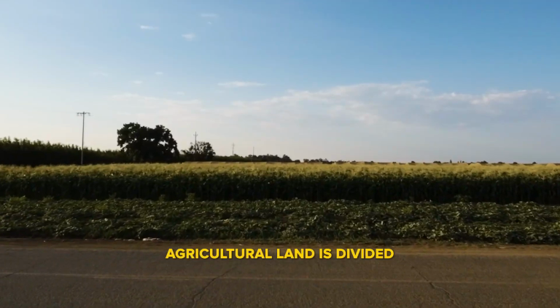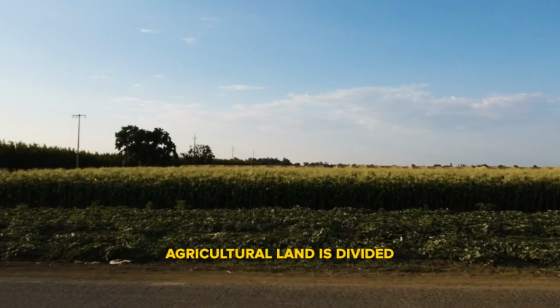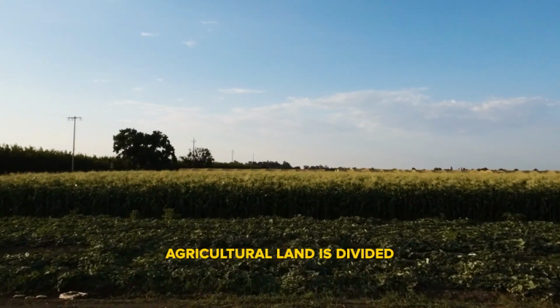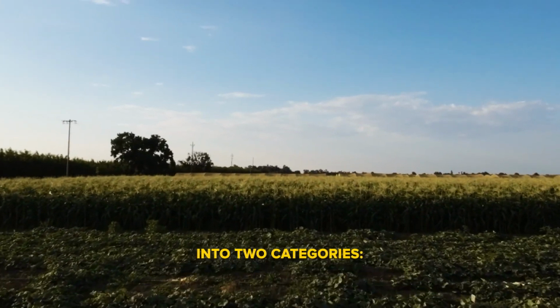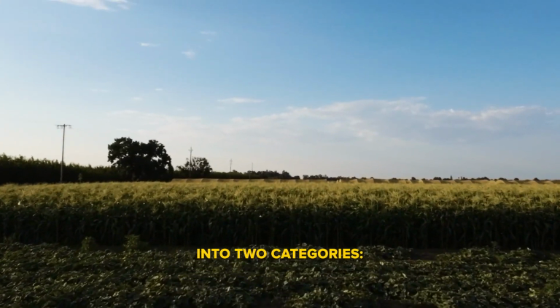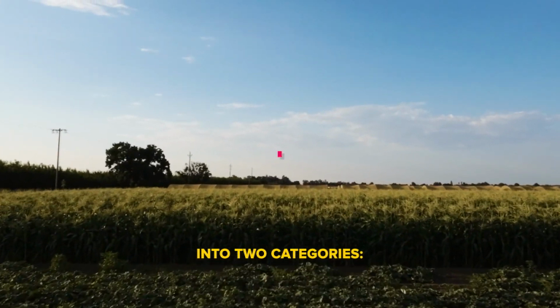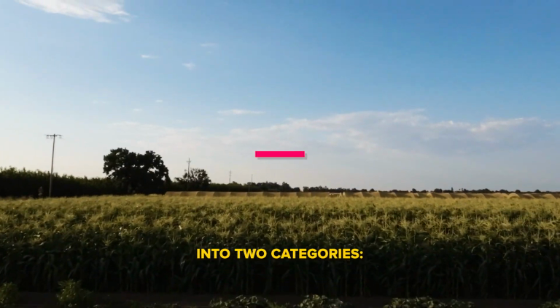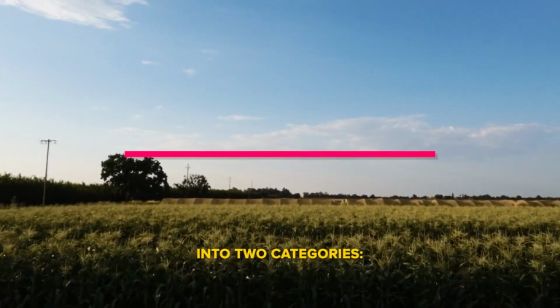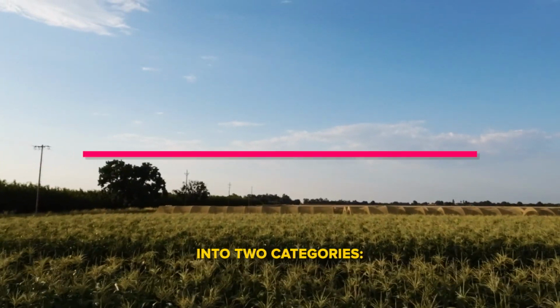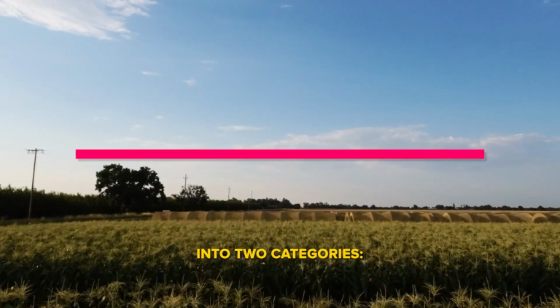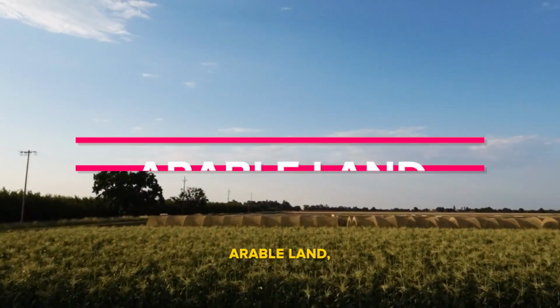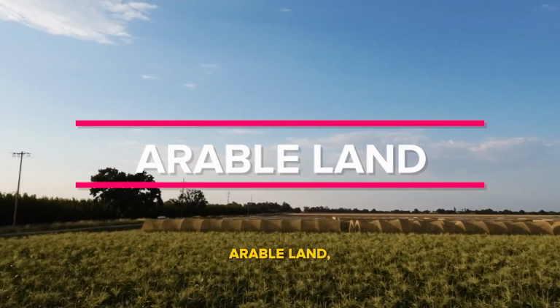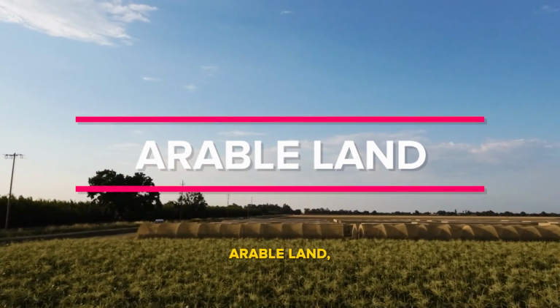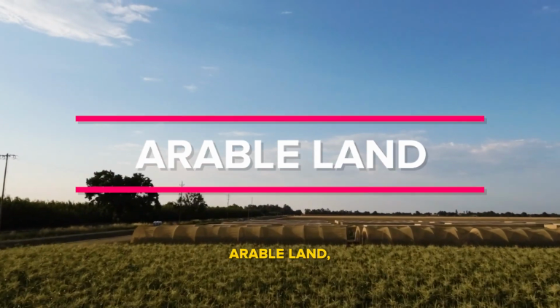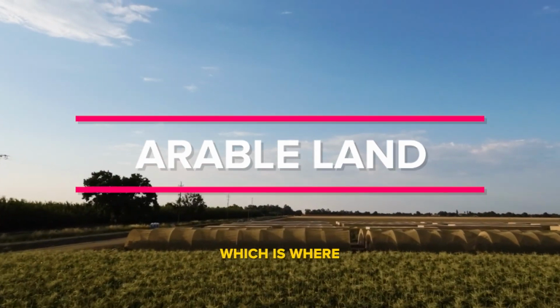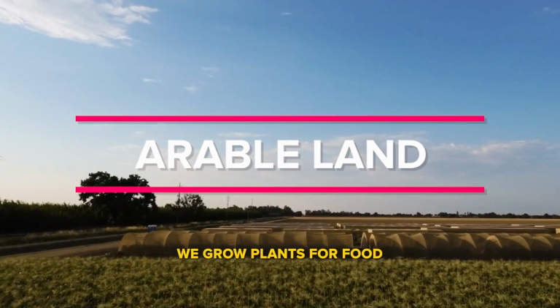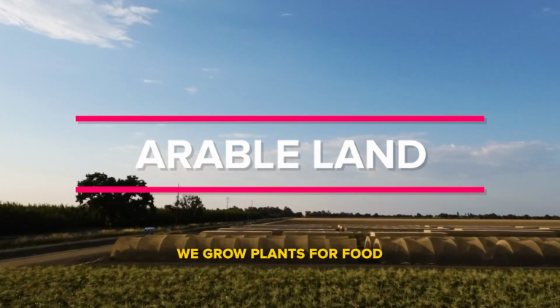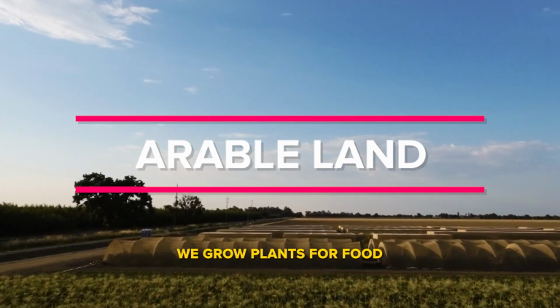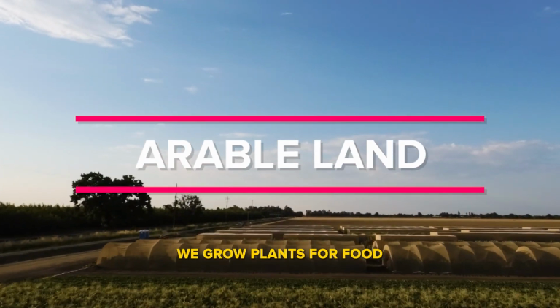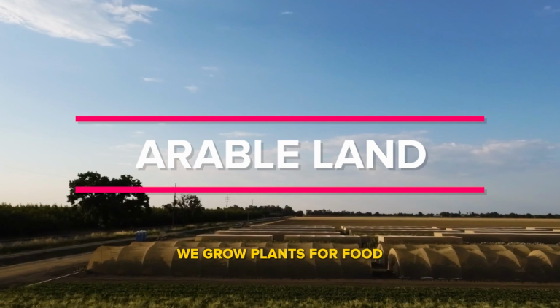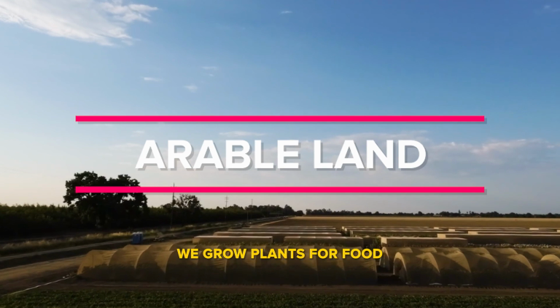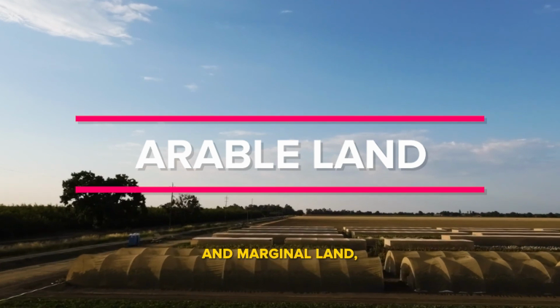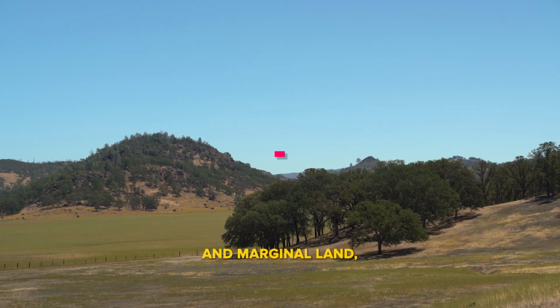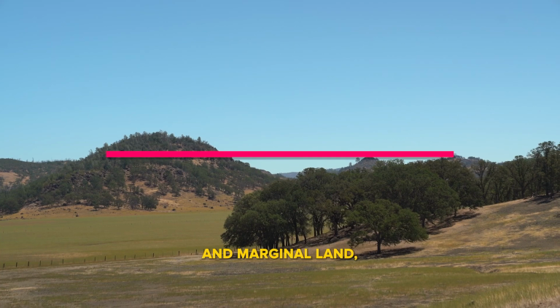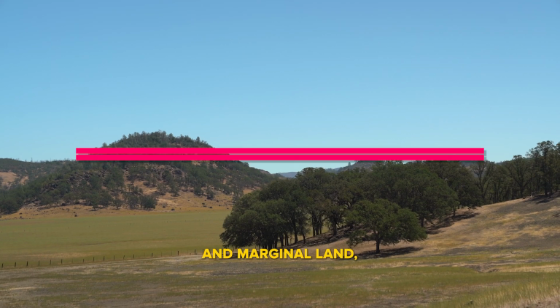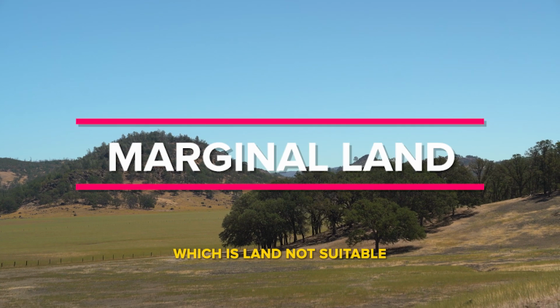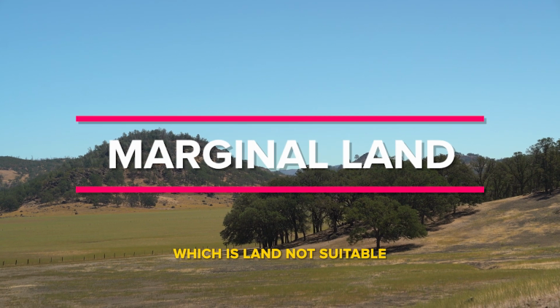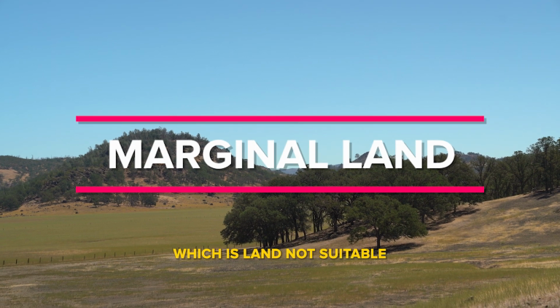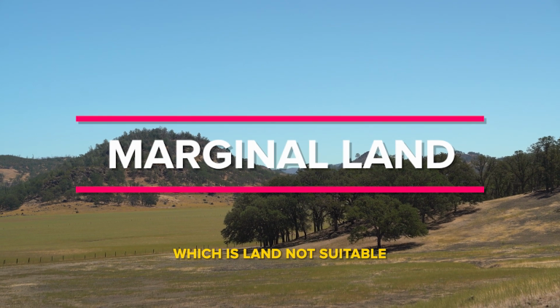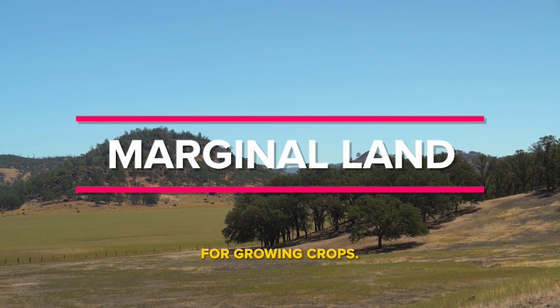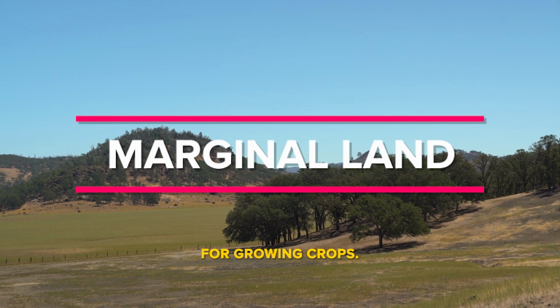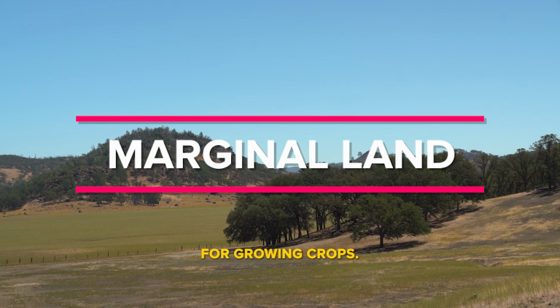Agricultural land is divided into two categories: arable land, which is where we grow plants for food, and marginal land, which is land not suitable for growing crops.